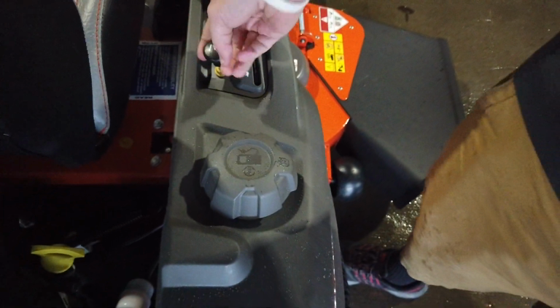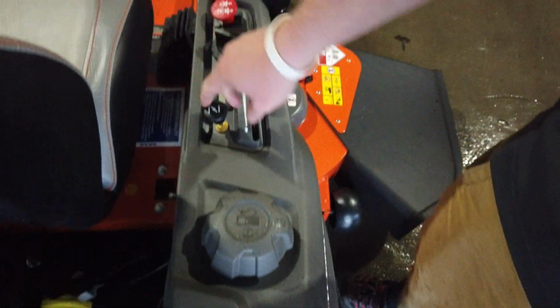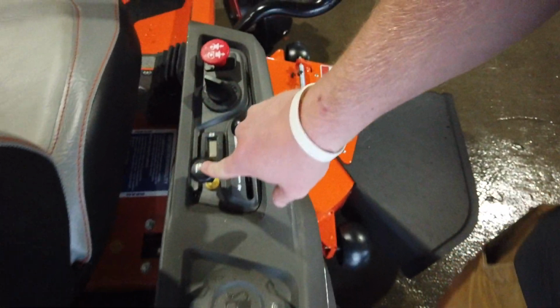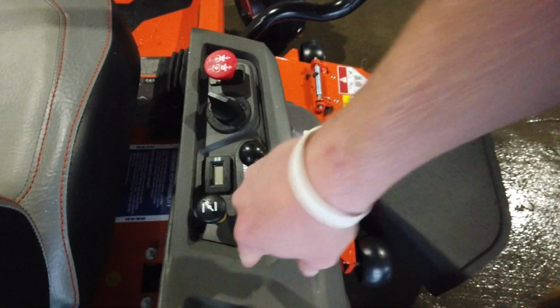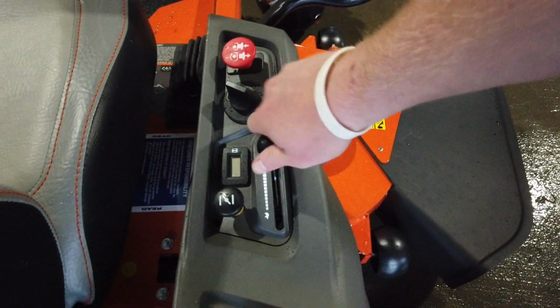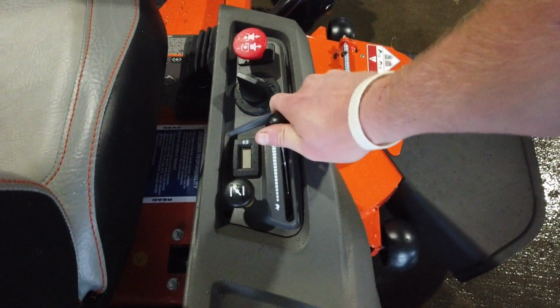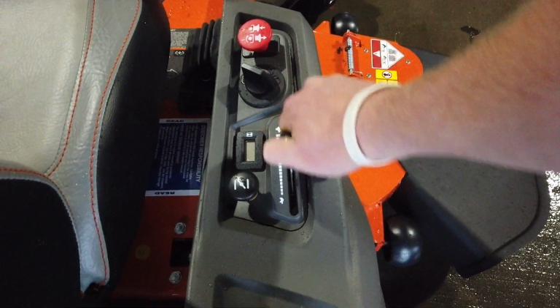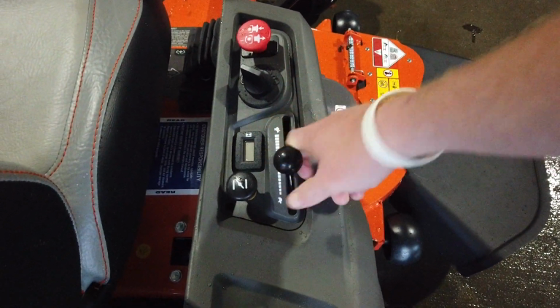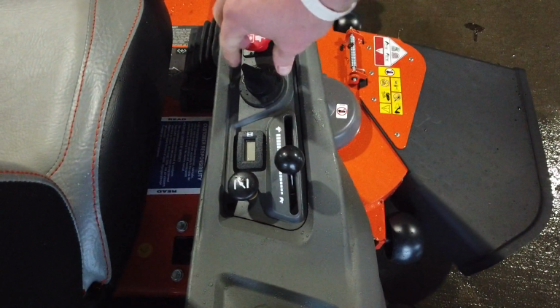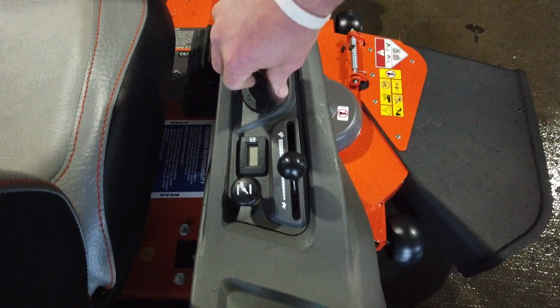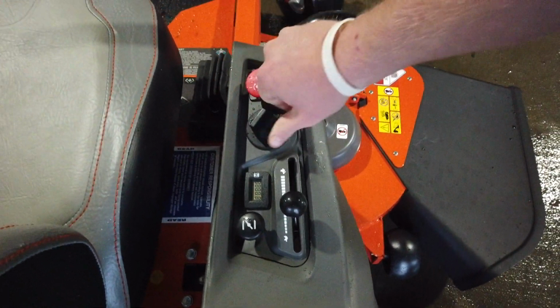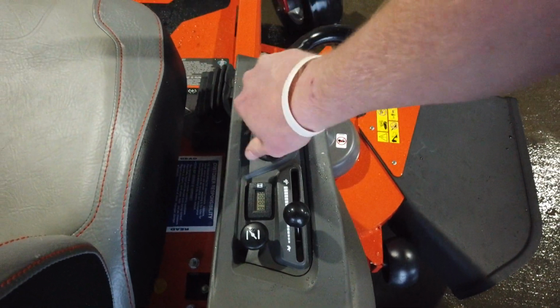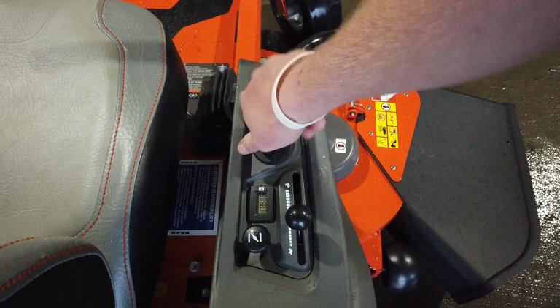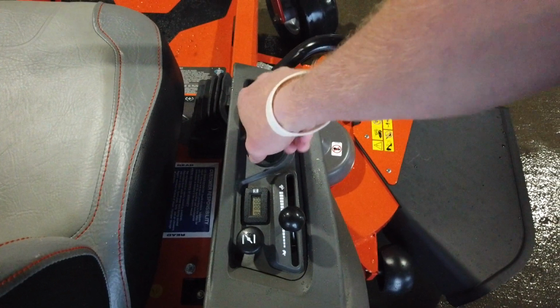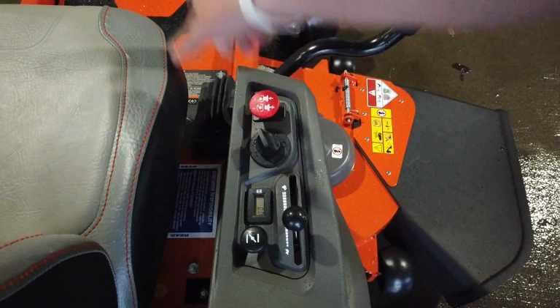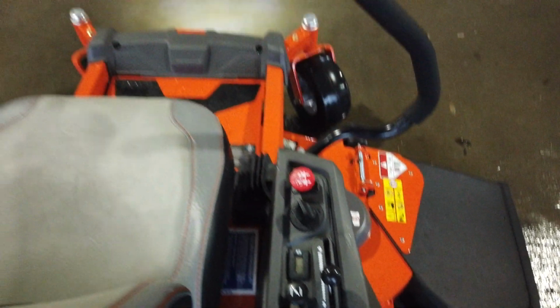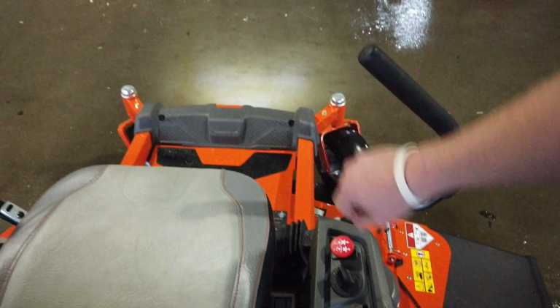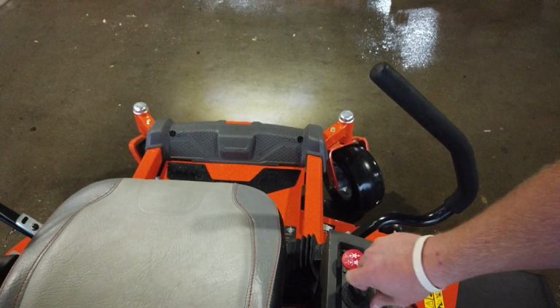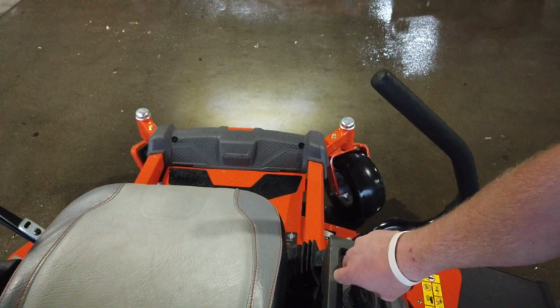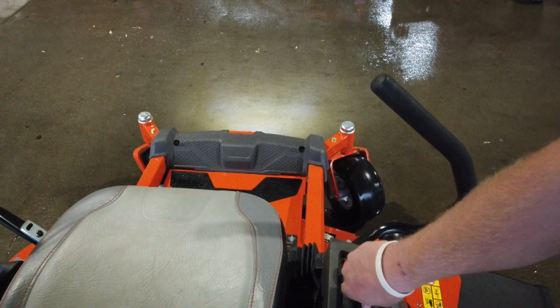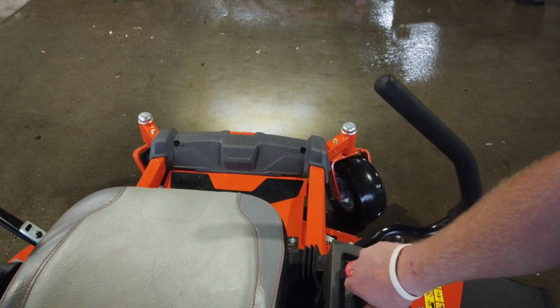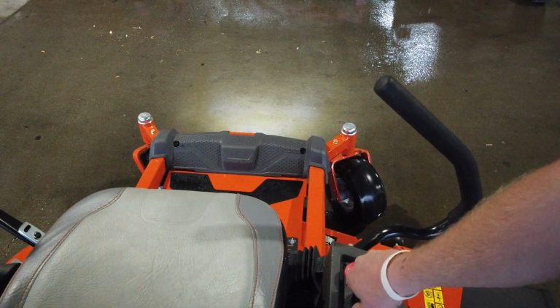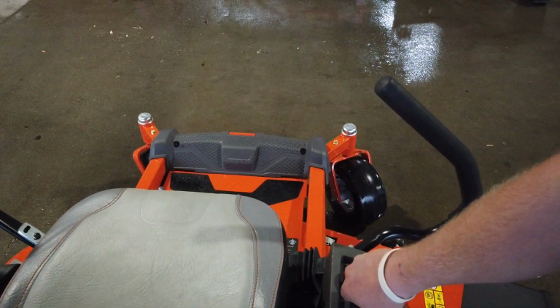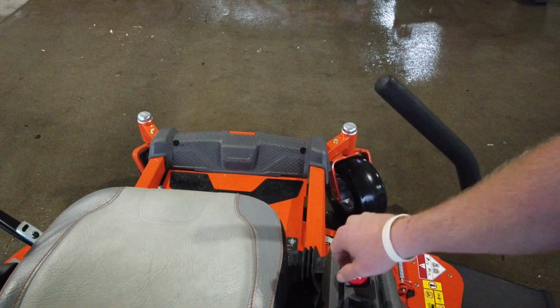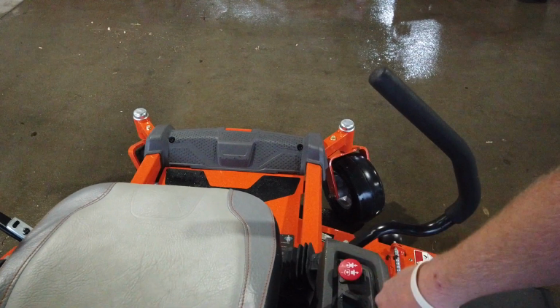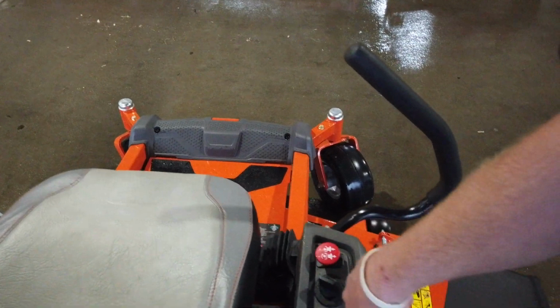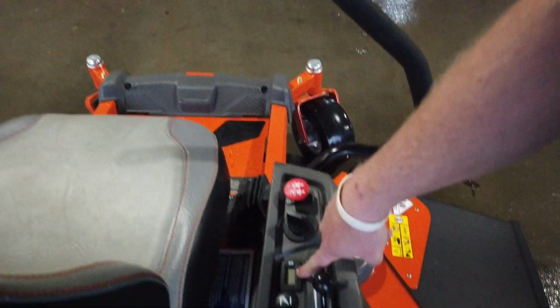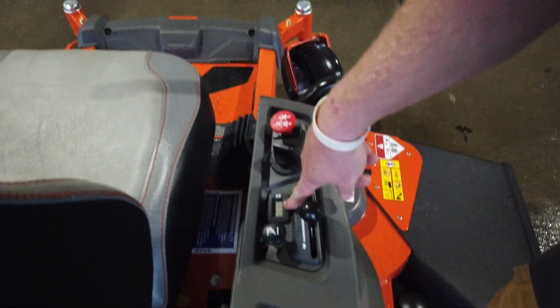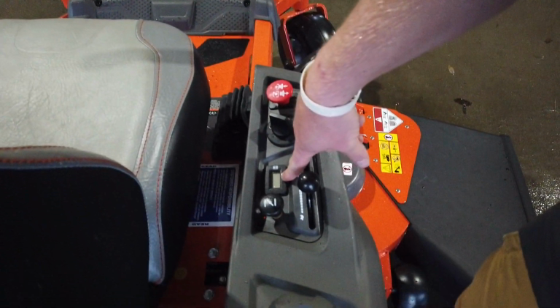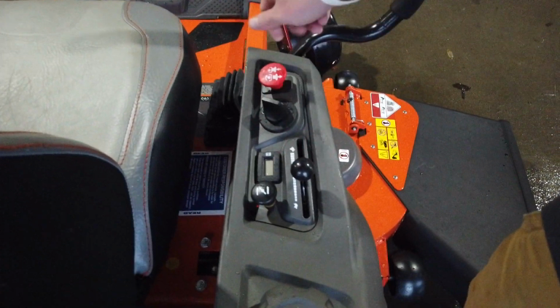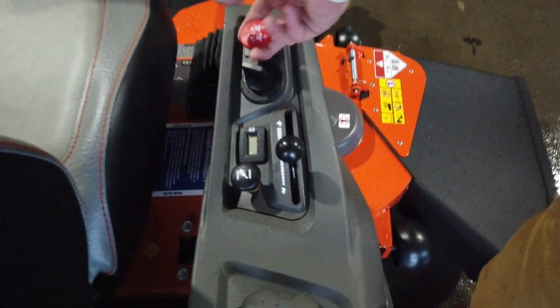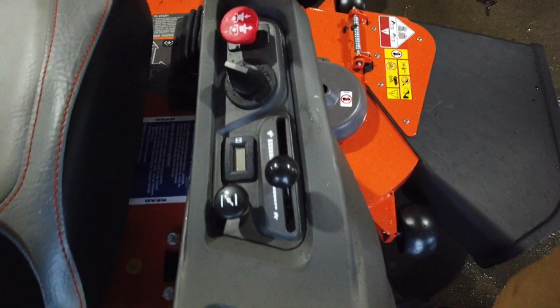Your choke is right here, your throttle is right there, there's your key. It also has a light when you twist the key on the first spot — this comes with the light. There's your hour meter and here's your PTO.